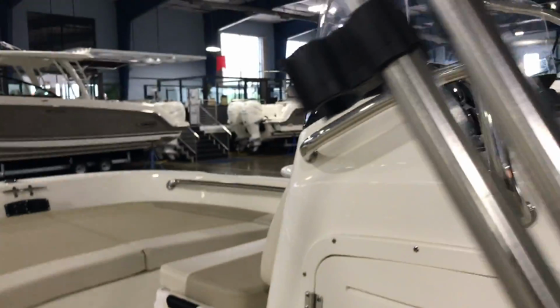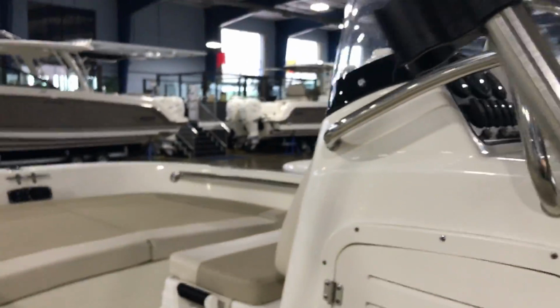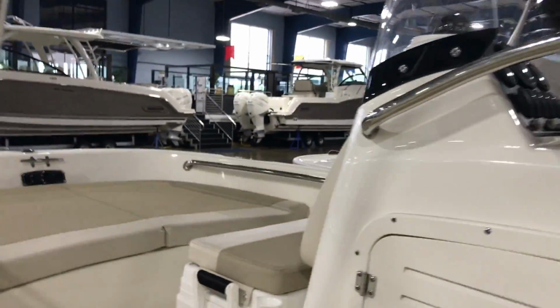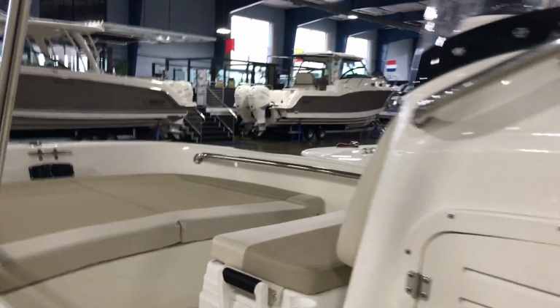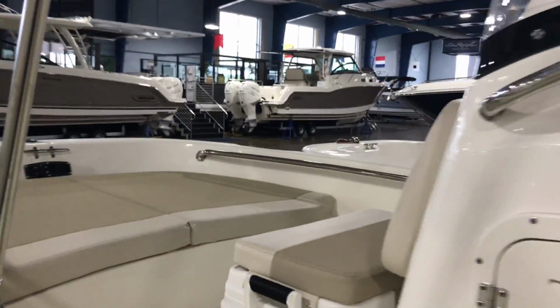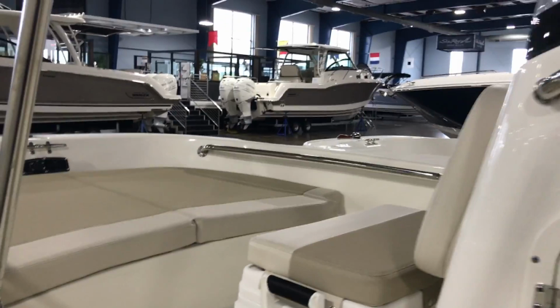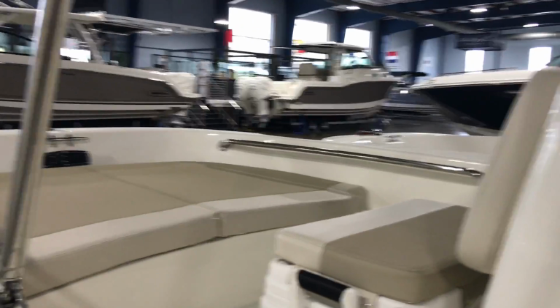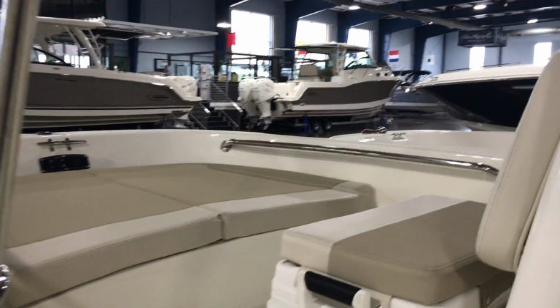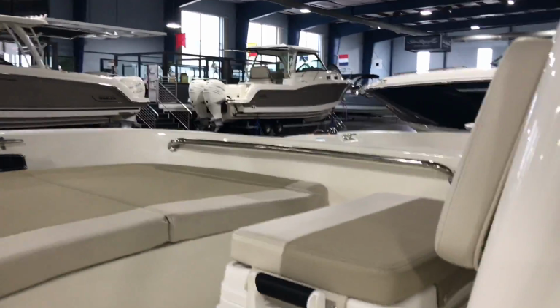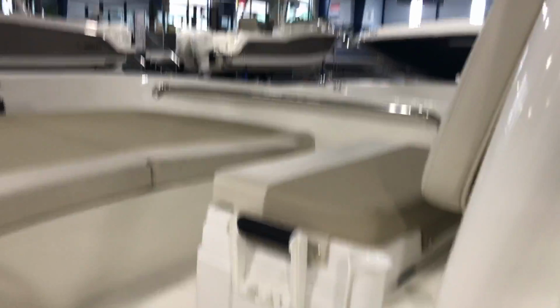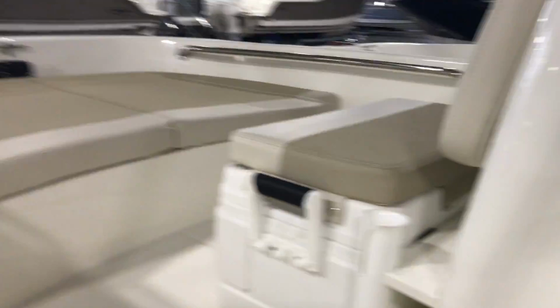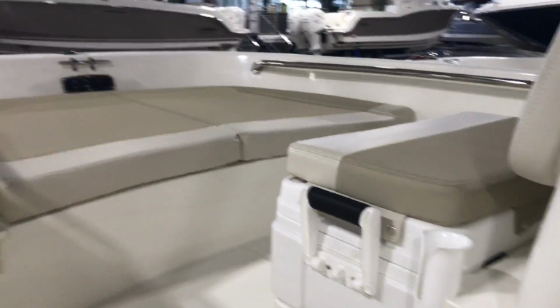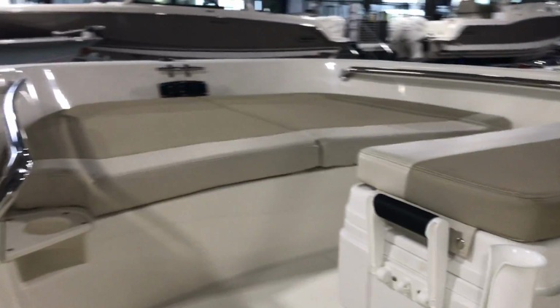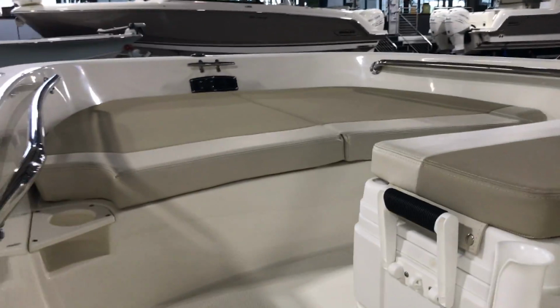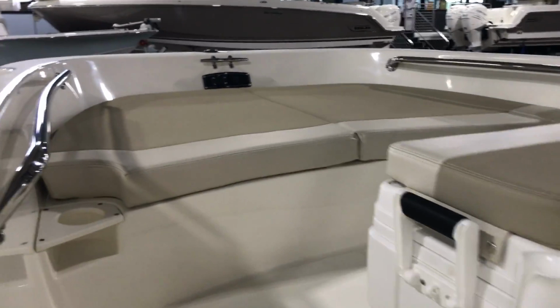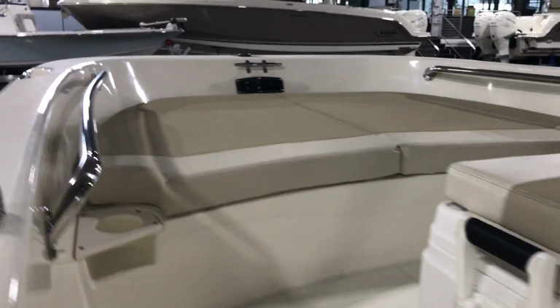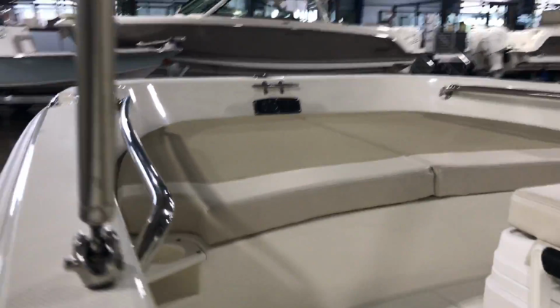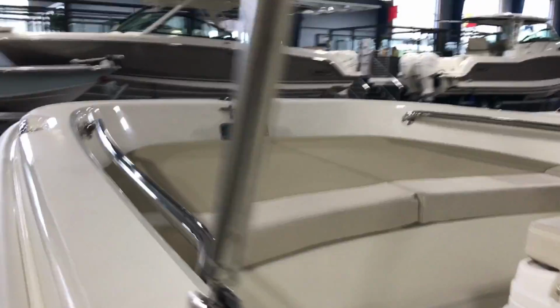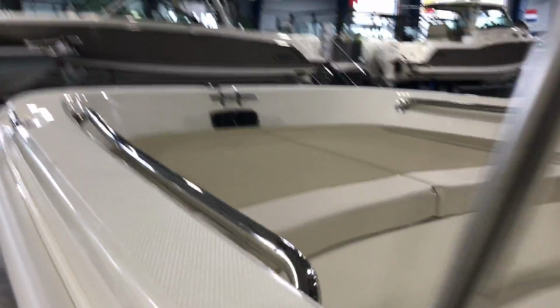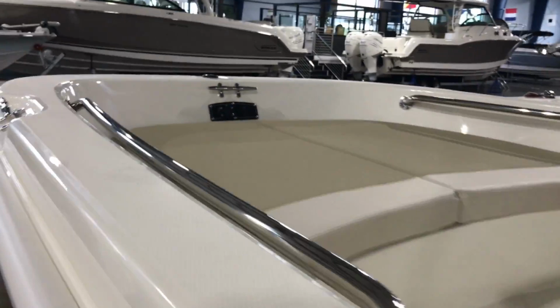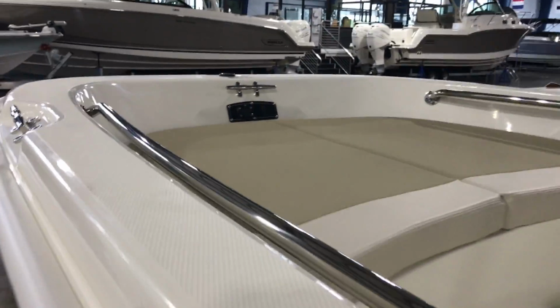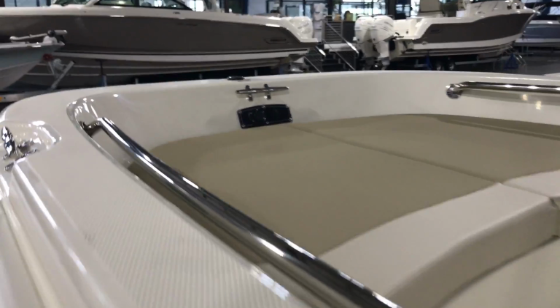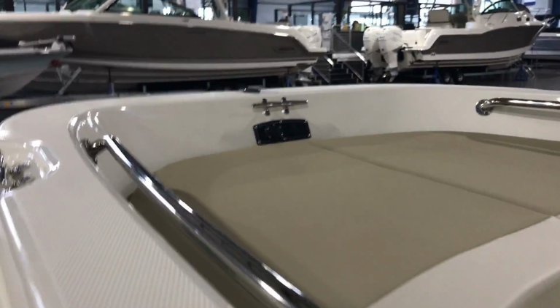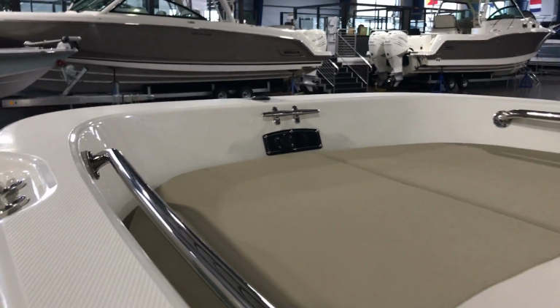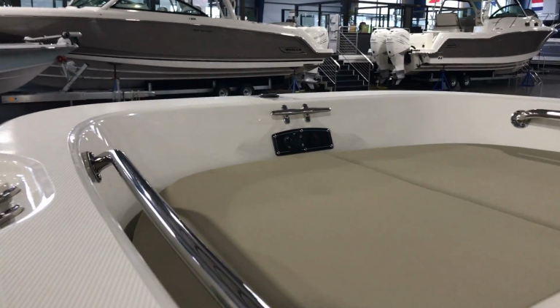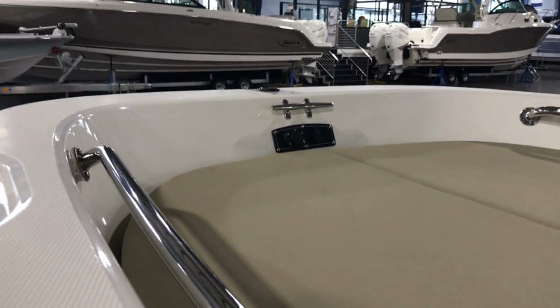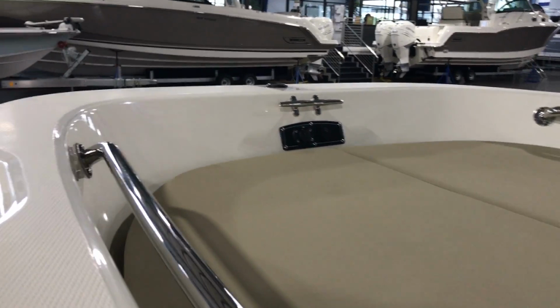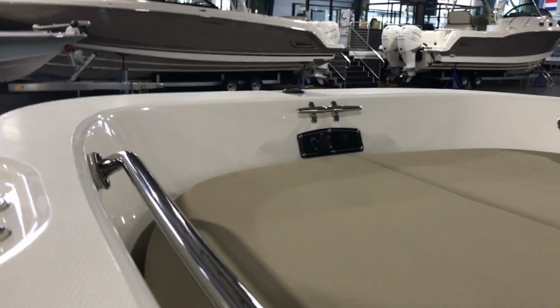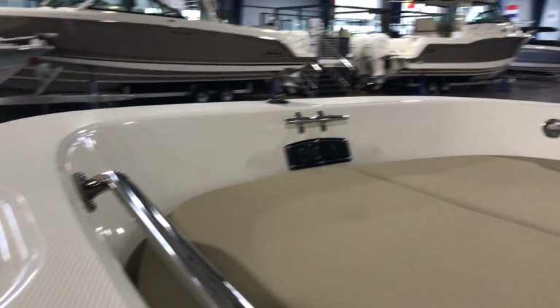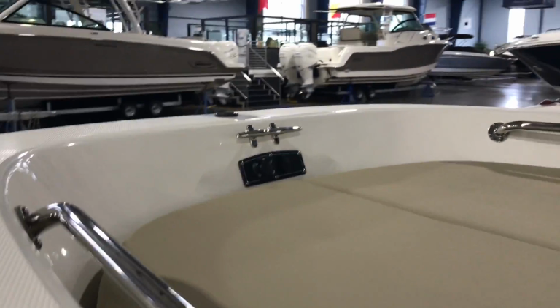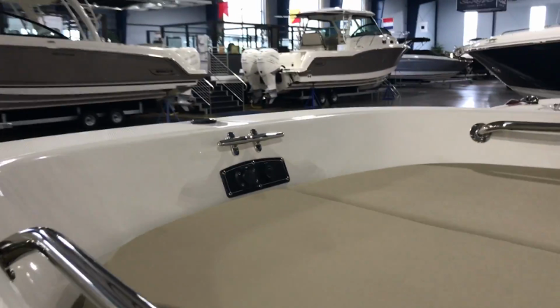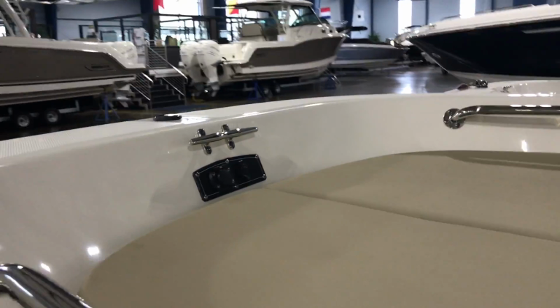Moving forward, you can see the carry-on cooler with cushion and bow cushion. Moving forward, there's a trolling motor panel — the boat's already pre-wired for a trolling motor.